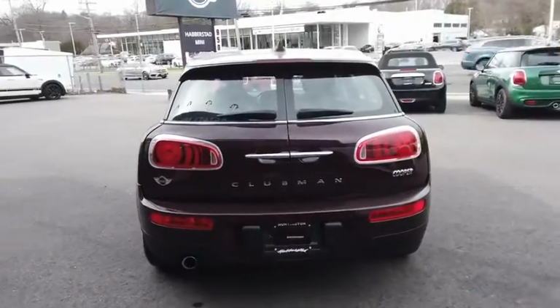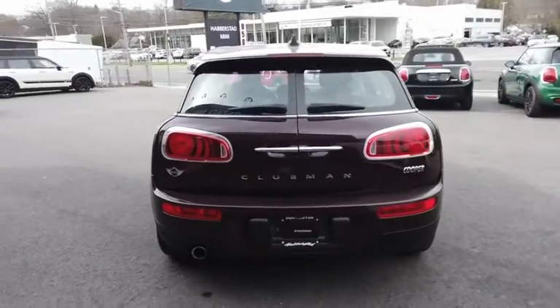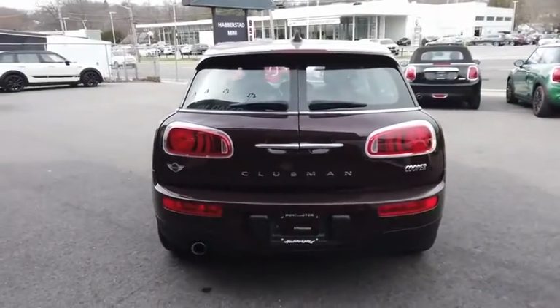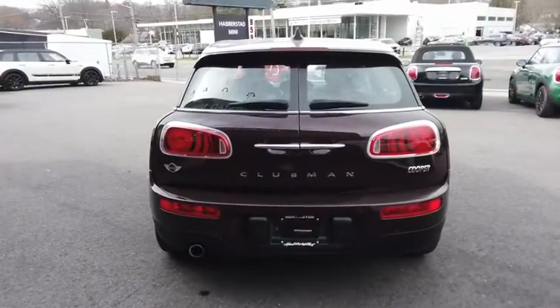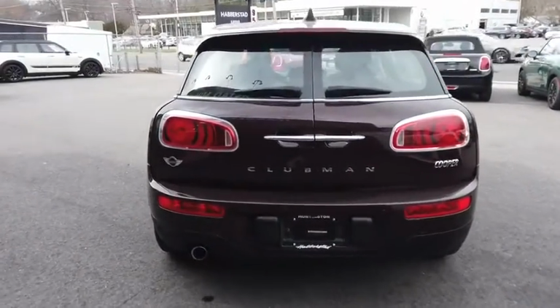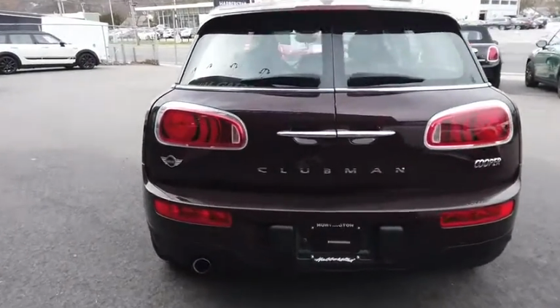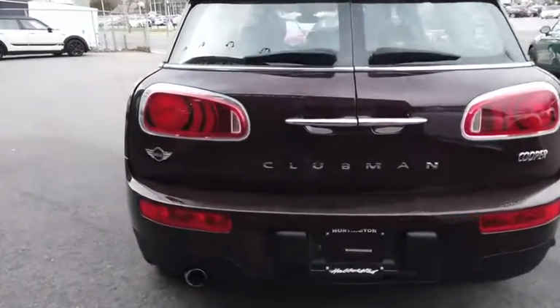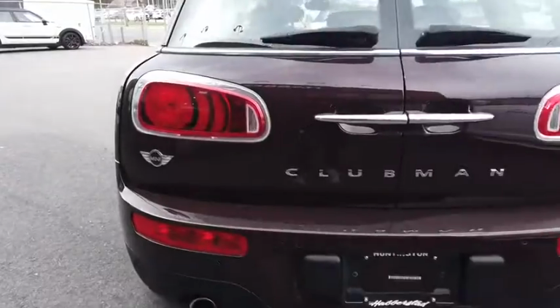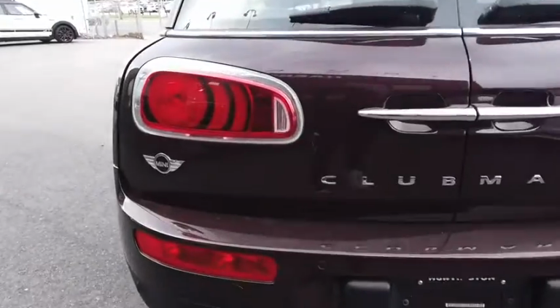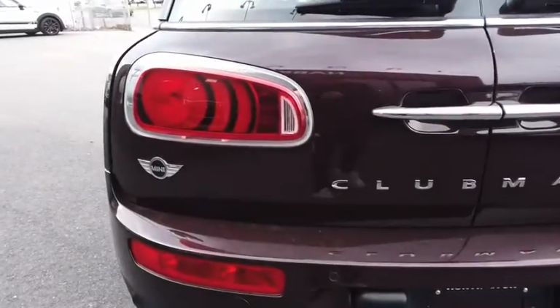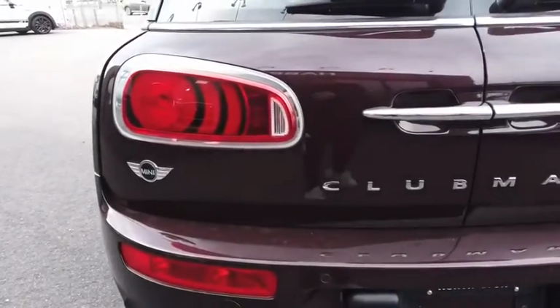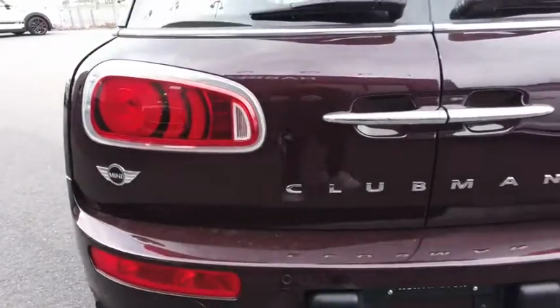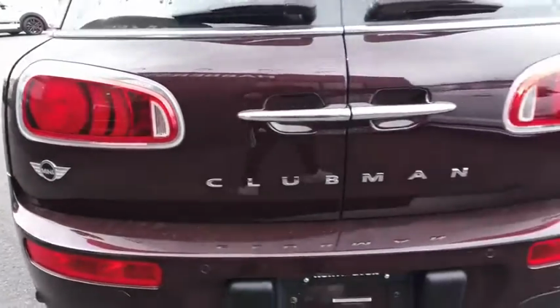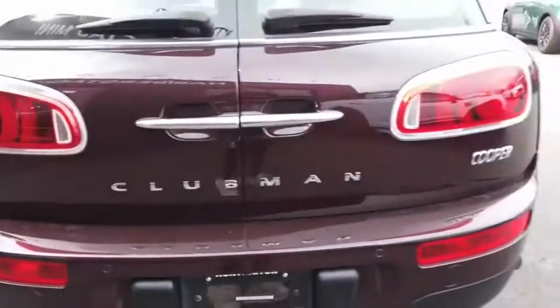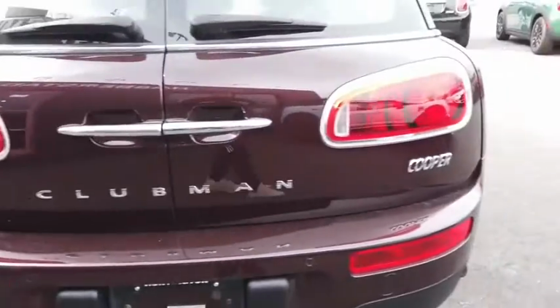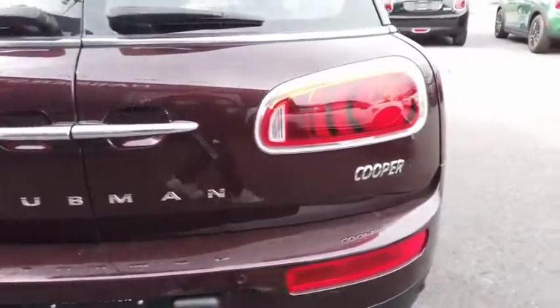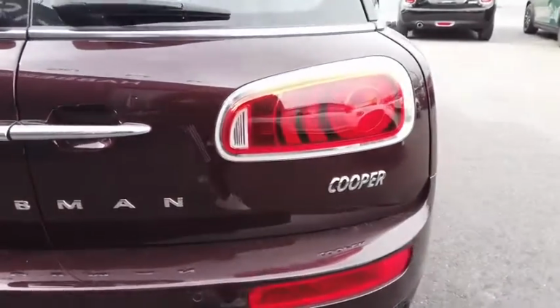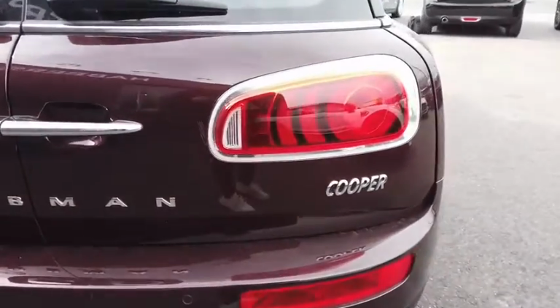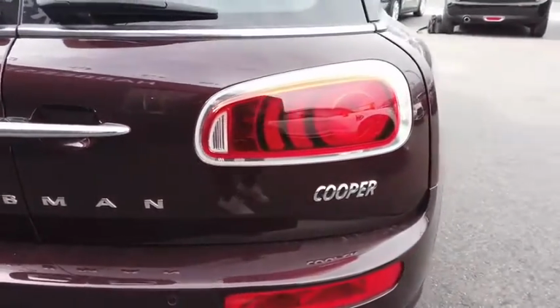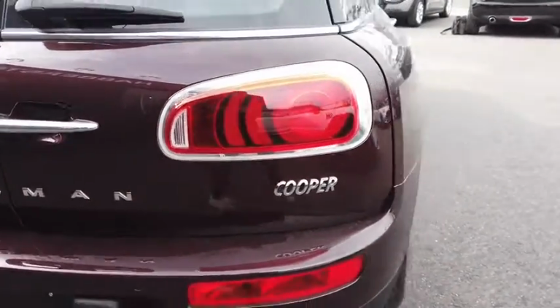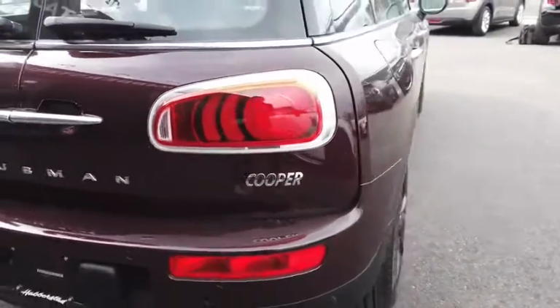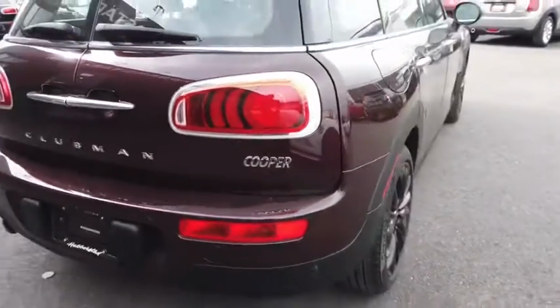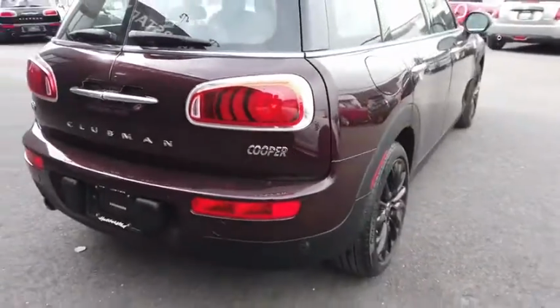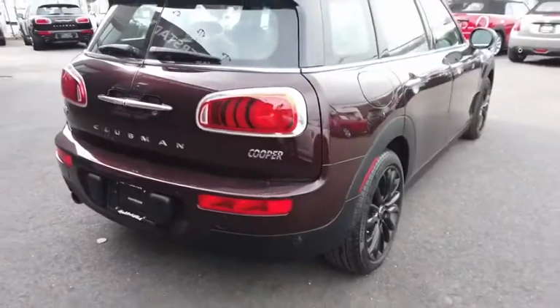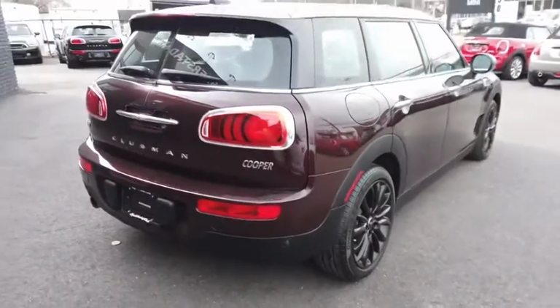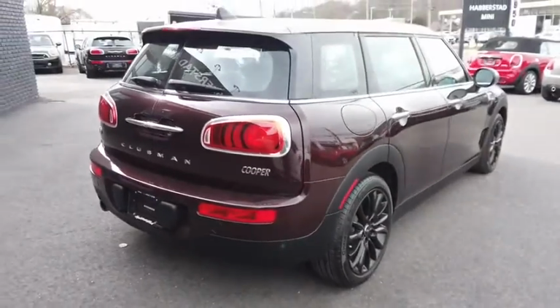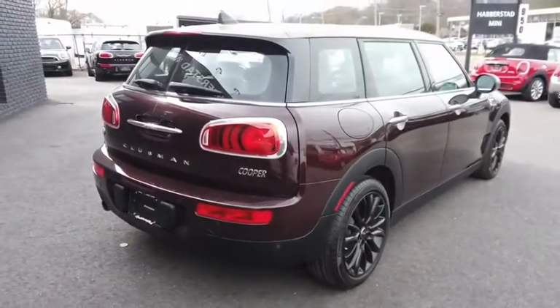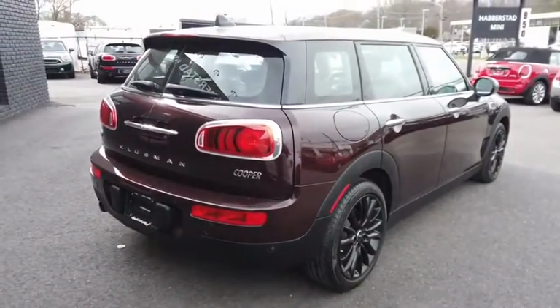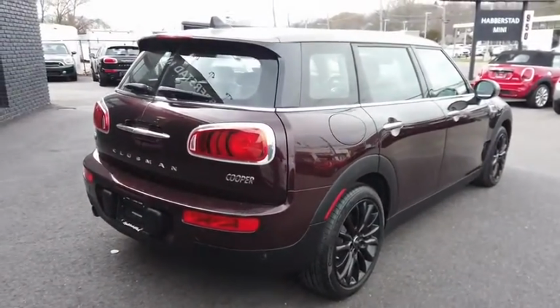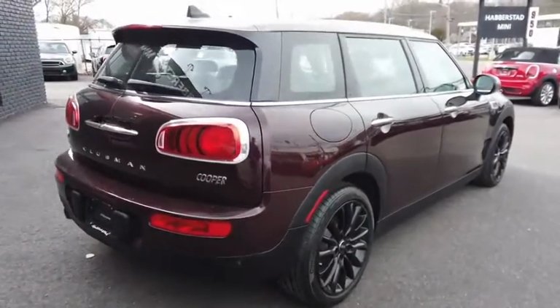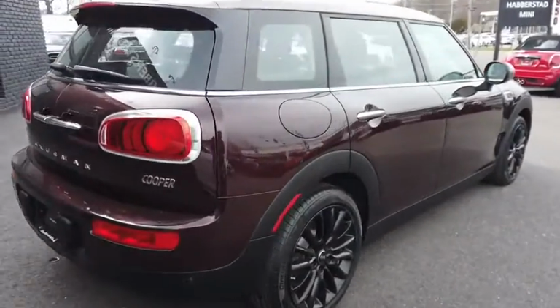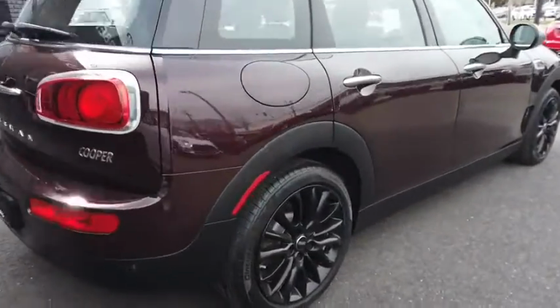Leather-wrapped steering wheel, adjustable steering wheel, power steering, cruise control, keyless start, aluminum wheels, floor mats, four-wheel disc brakes, AM-FM stereo radio.